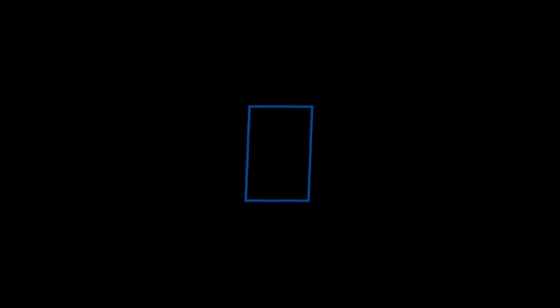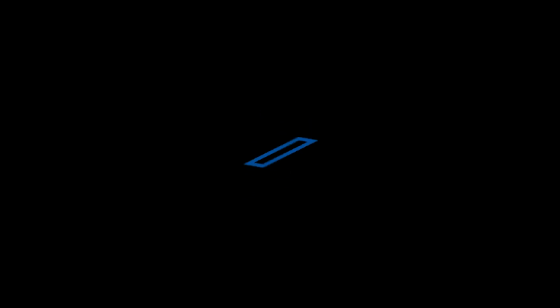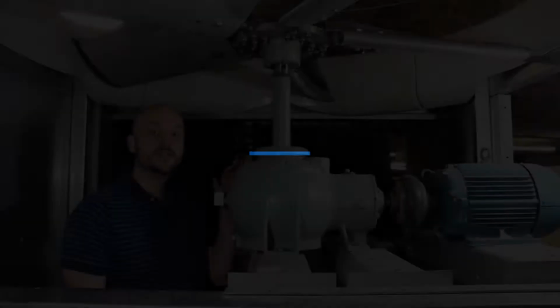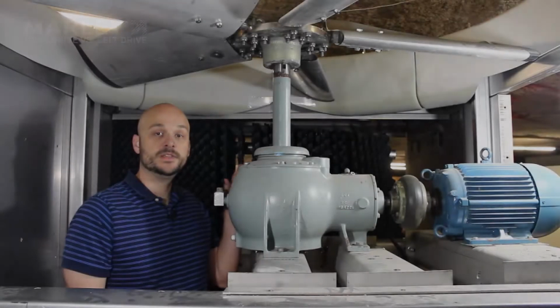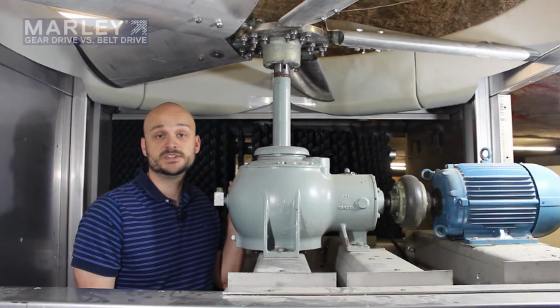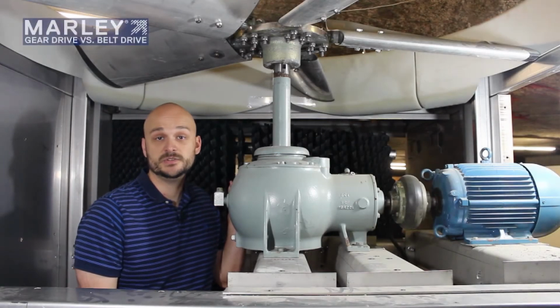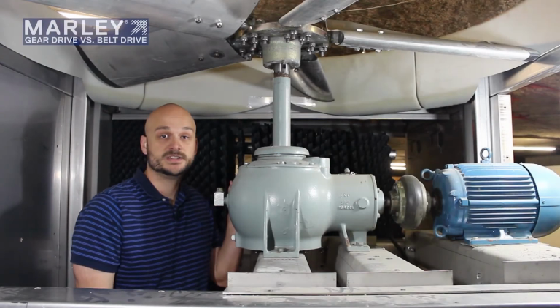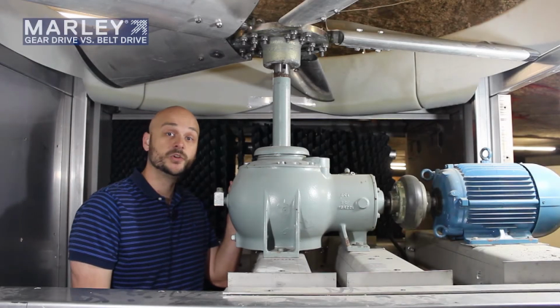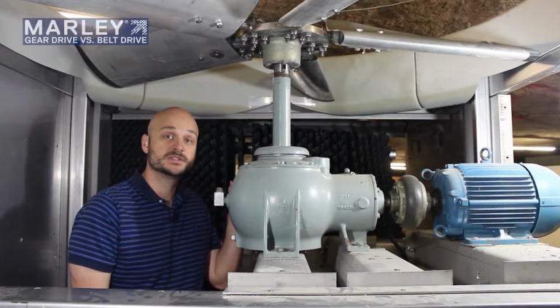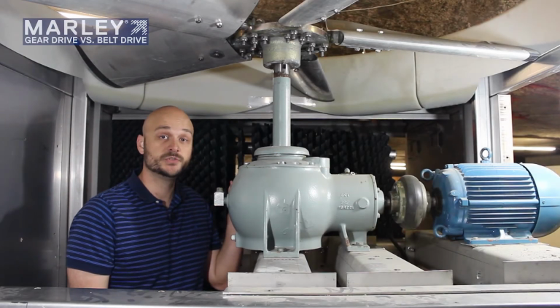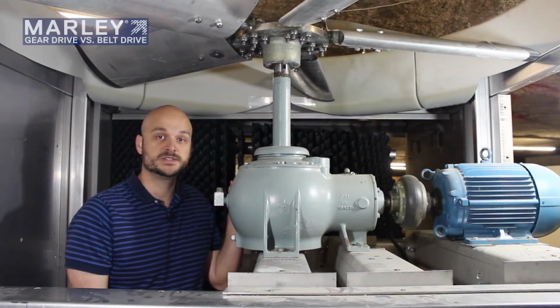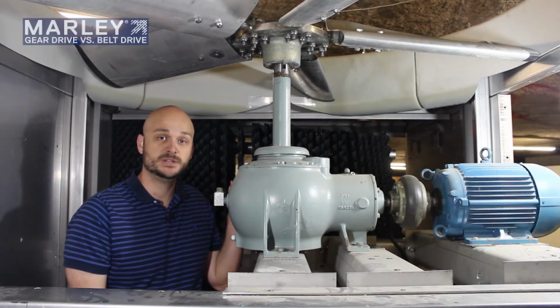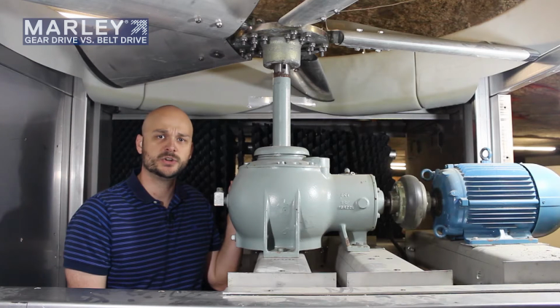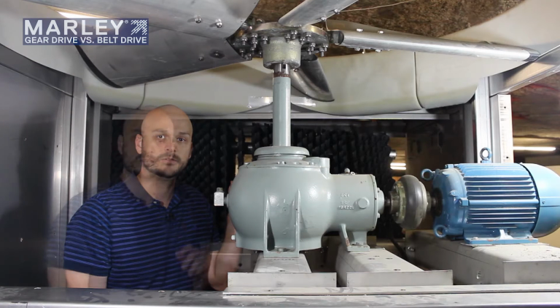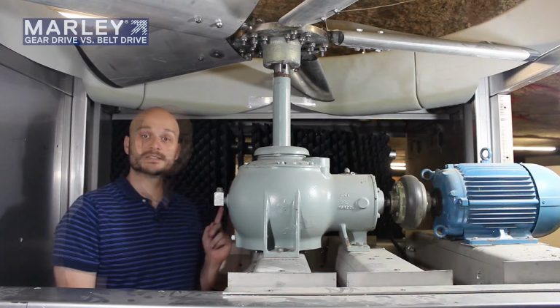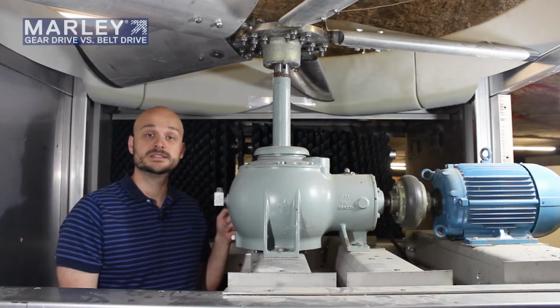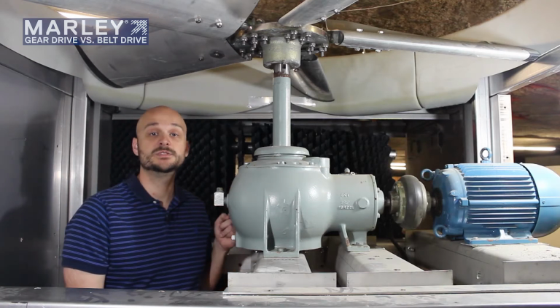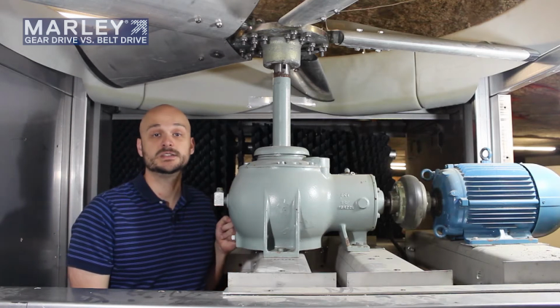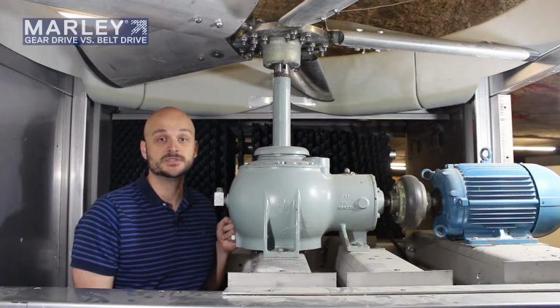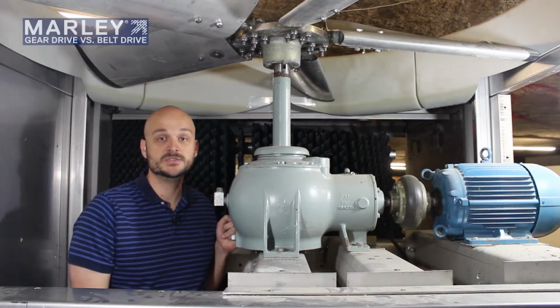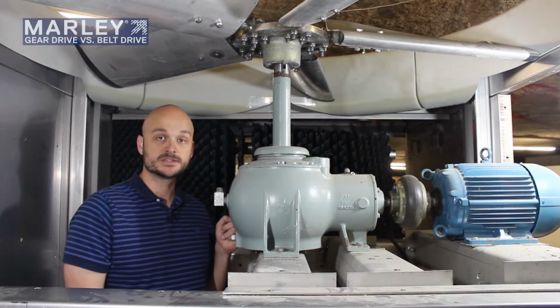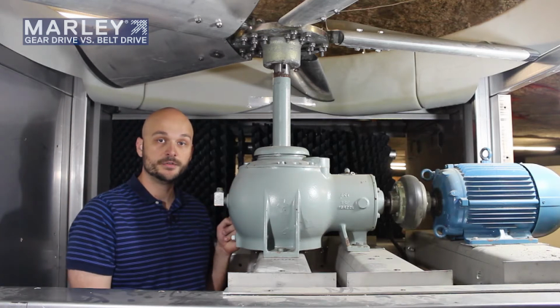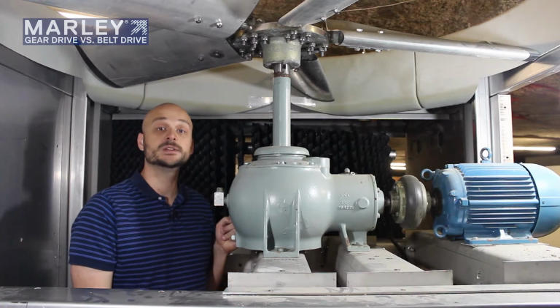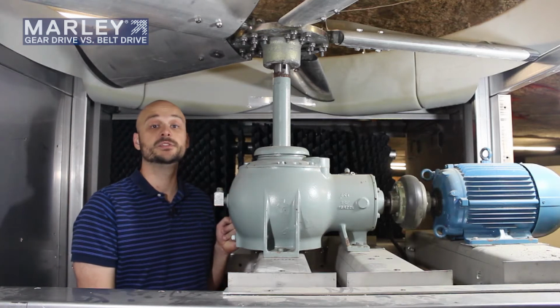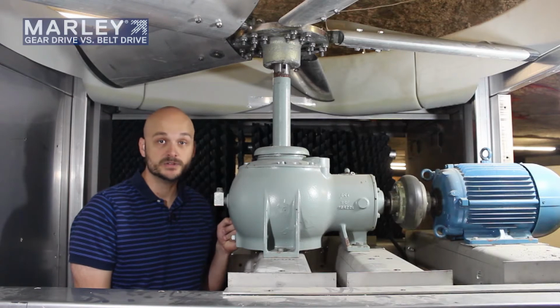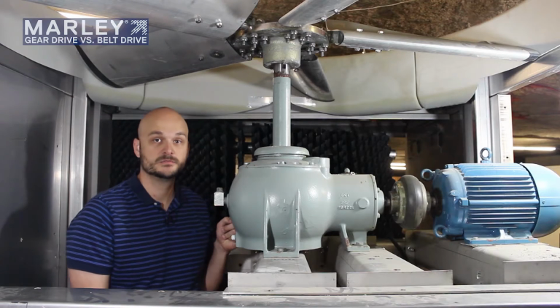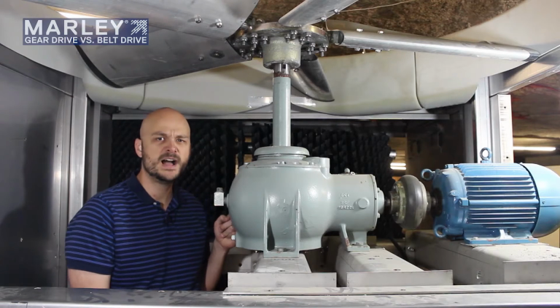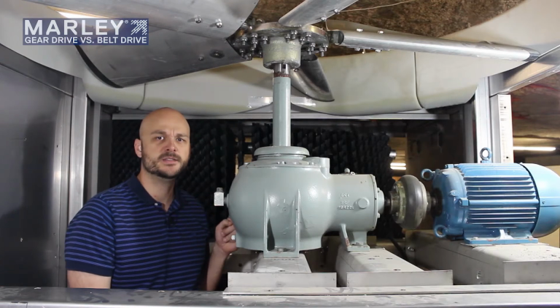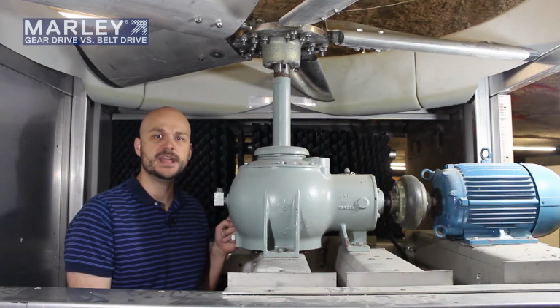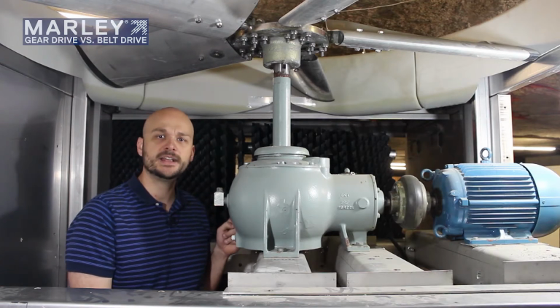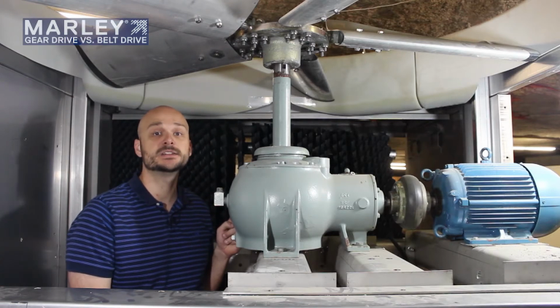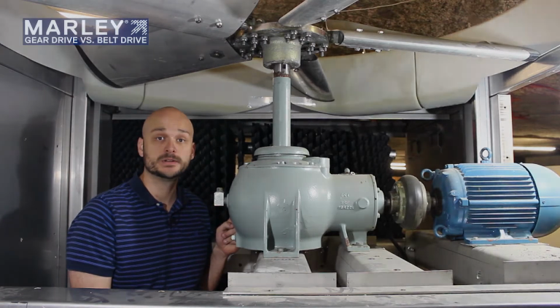I'm going to talk to you about the advantages of the gear drive system versus the belt drive system that we talked about earlier. This is the Marley Series 2000 gear reducer that's used on the smaller factory assembled towers used commonly in the HVAC and light industrial markets.